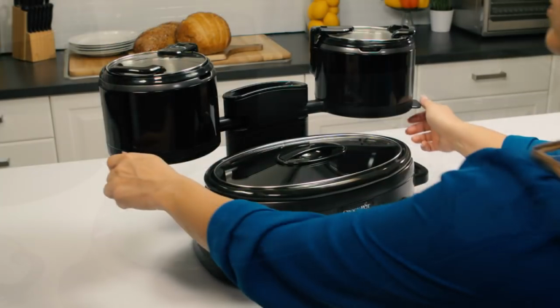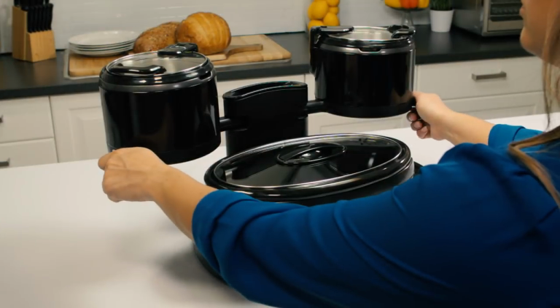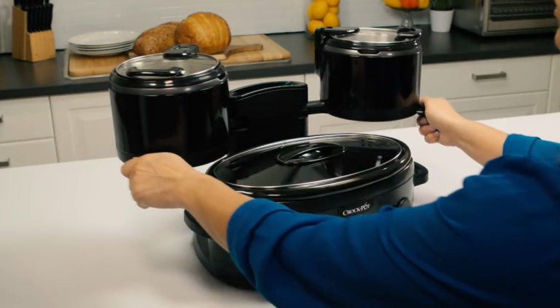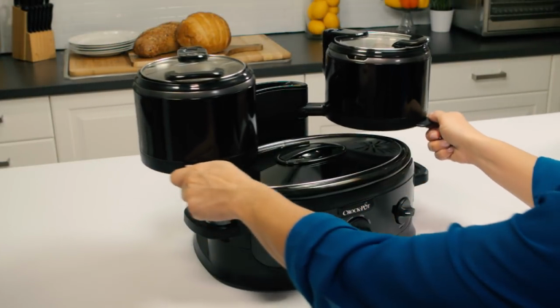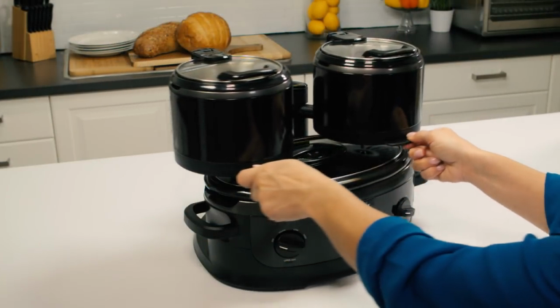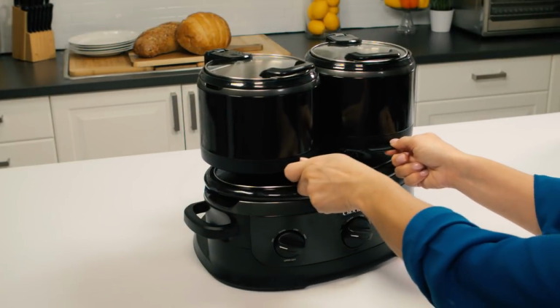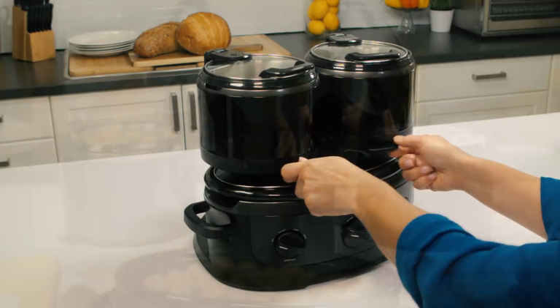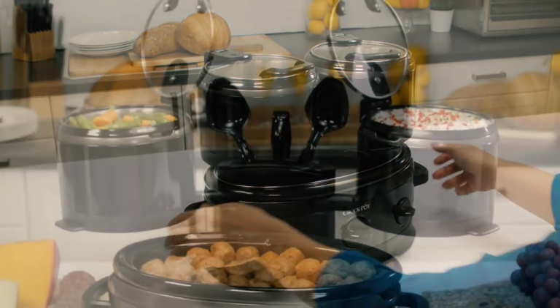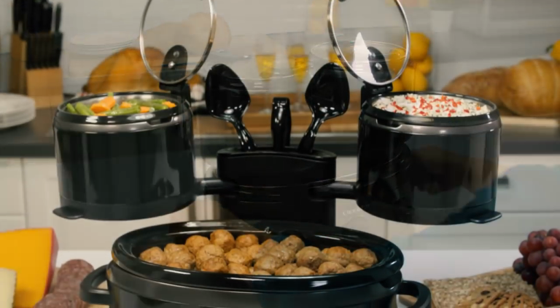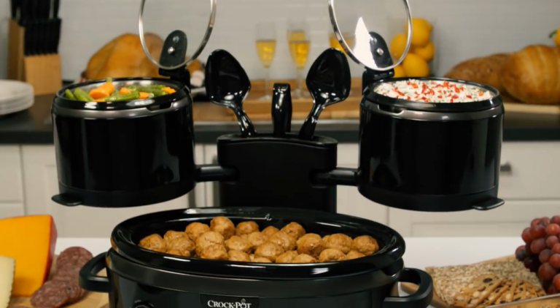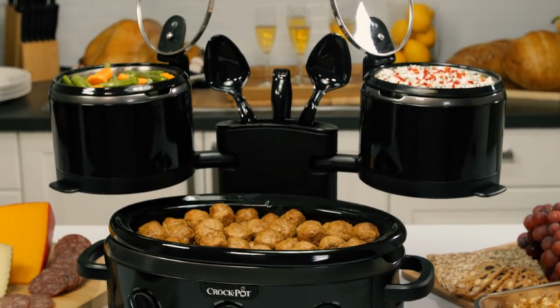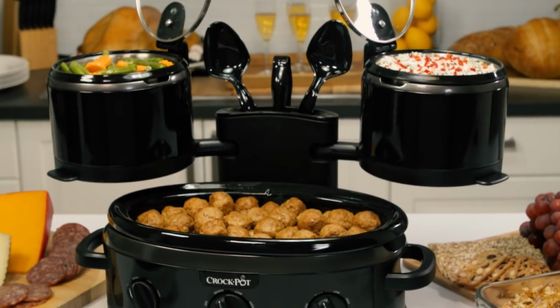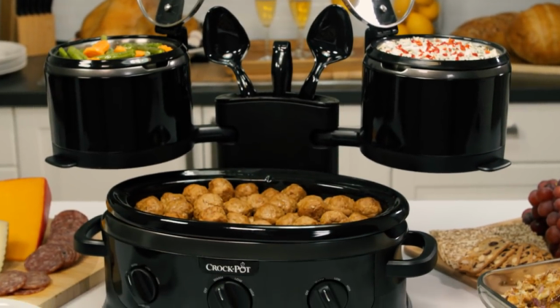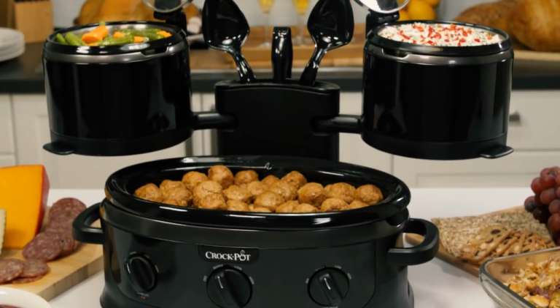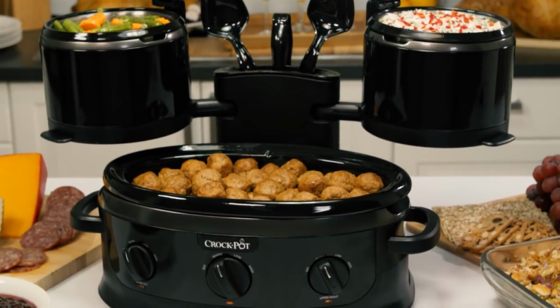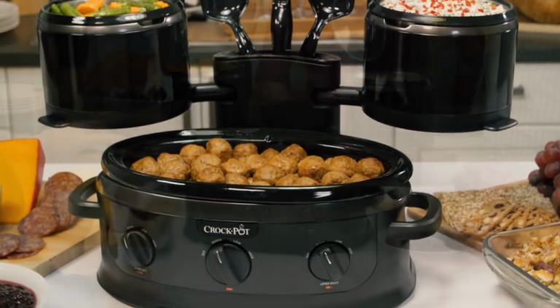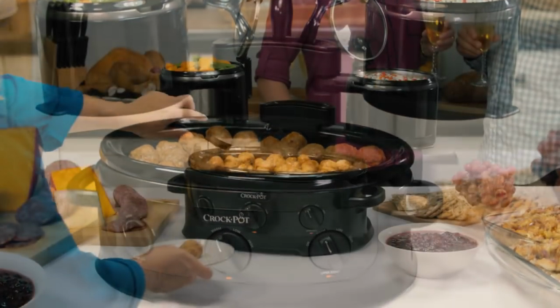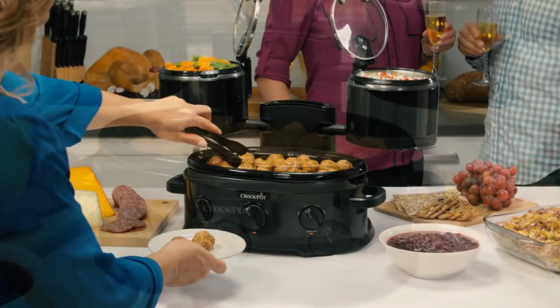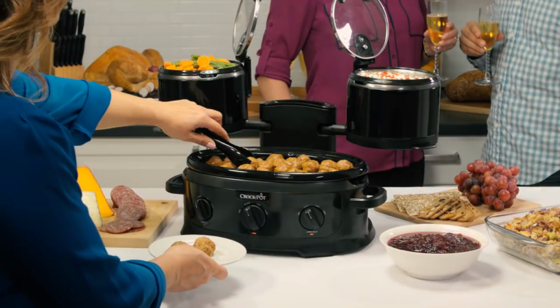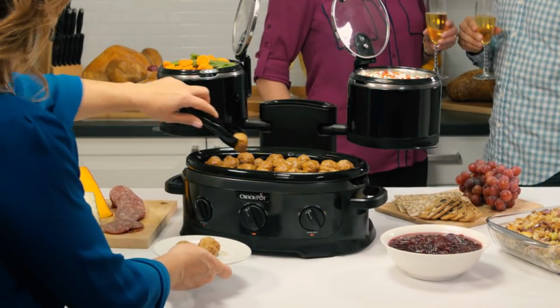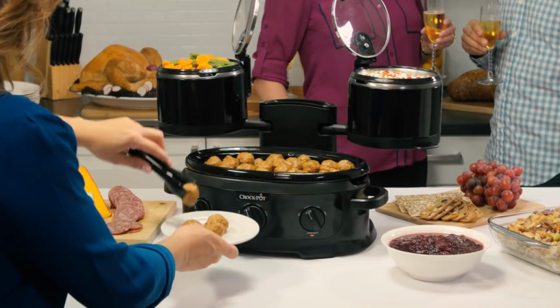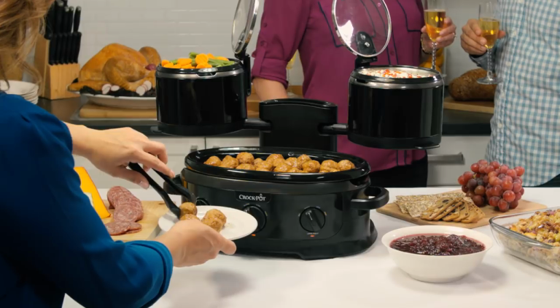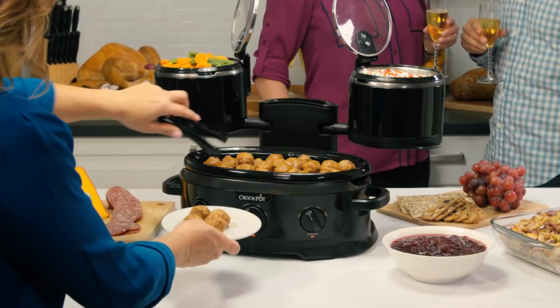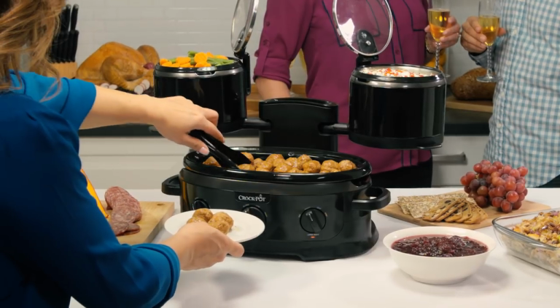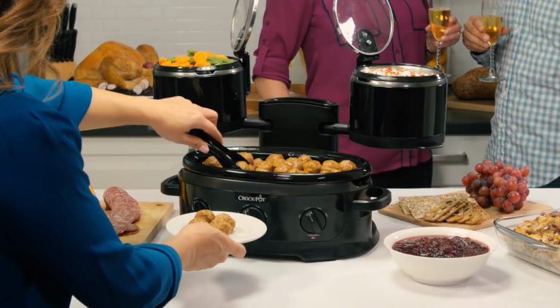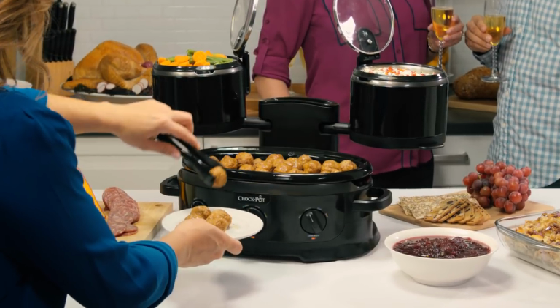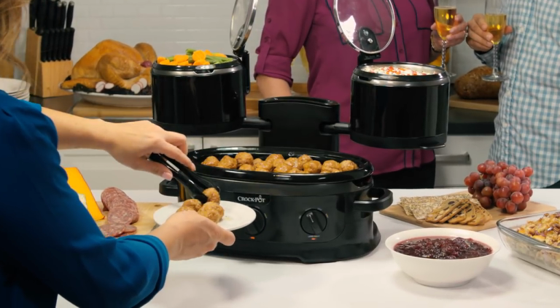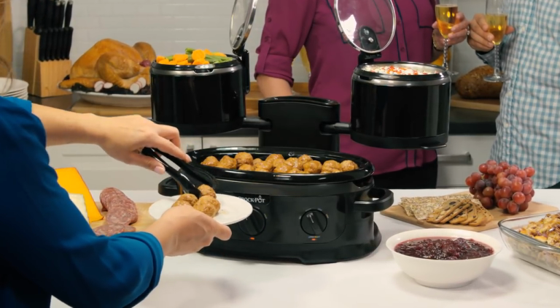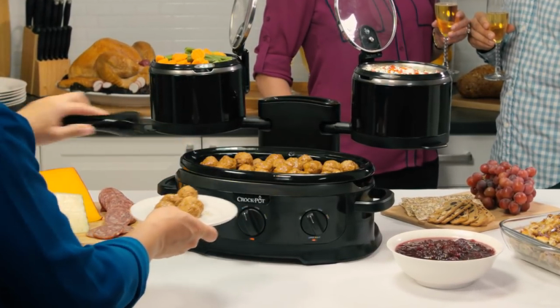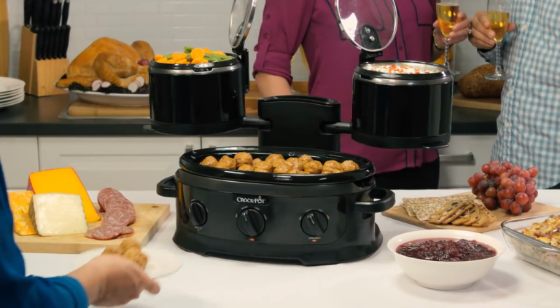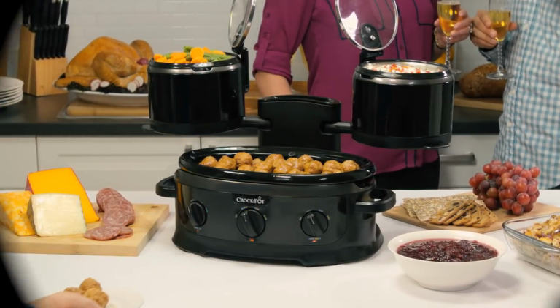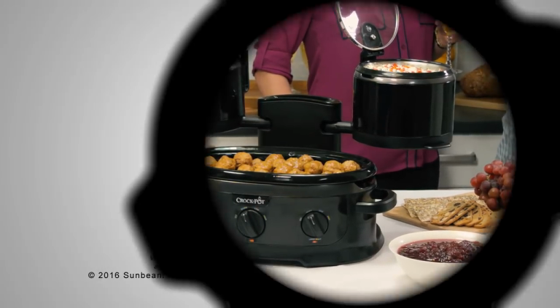Later, the crocks can swing close for compact storage. The Crock-Pot Swing and Serve Slow Cooker combines entertaining, cooking, and serving flexibility with space-saving convenience.